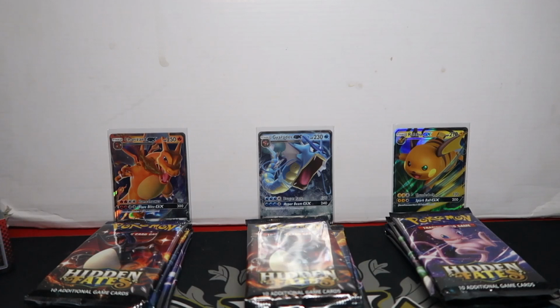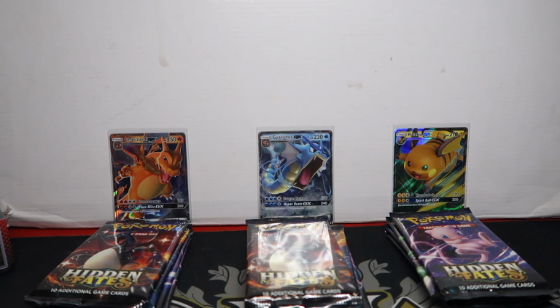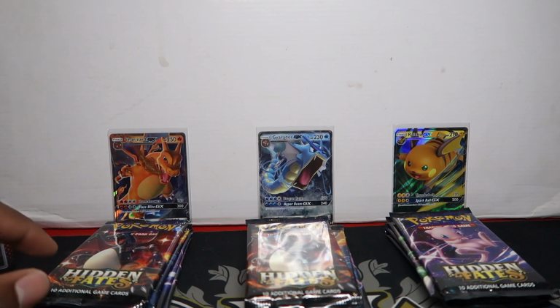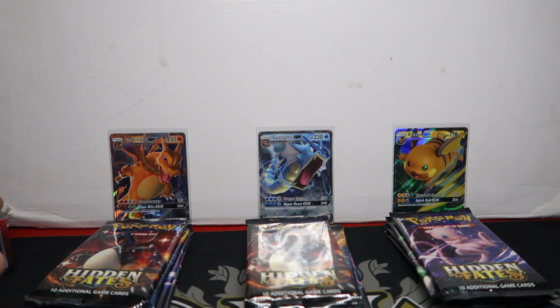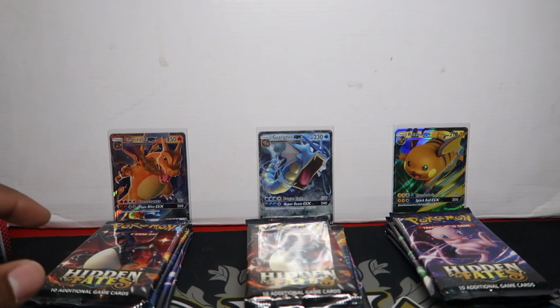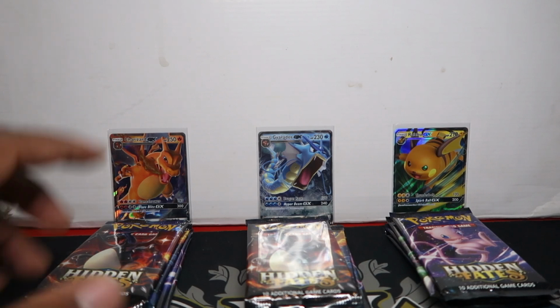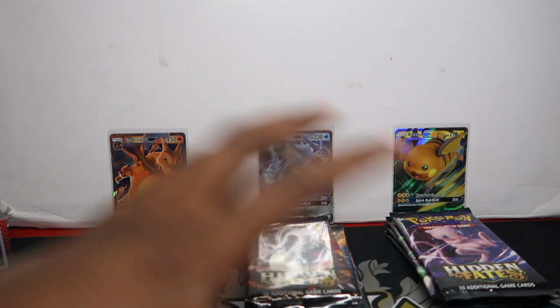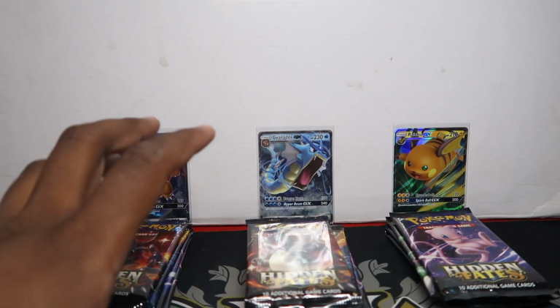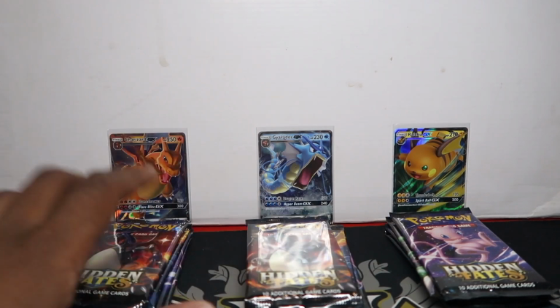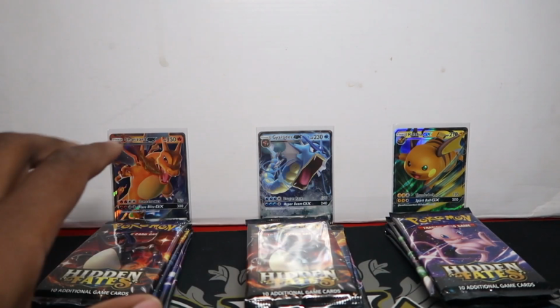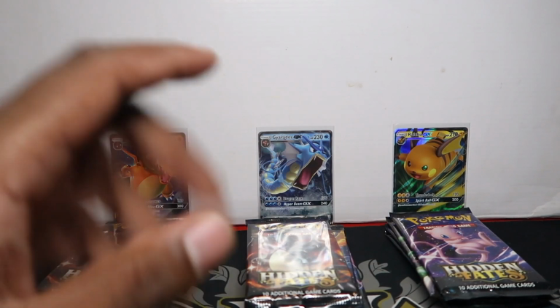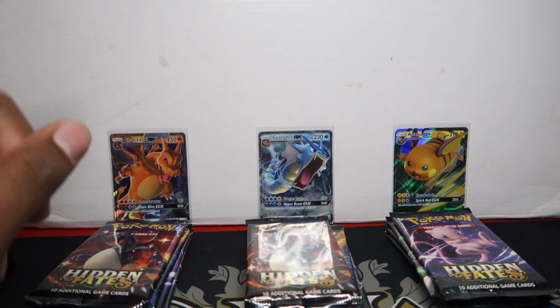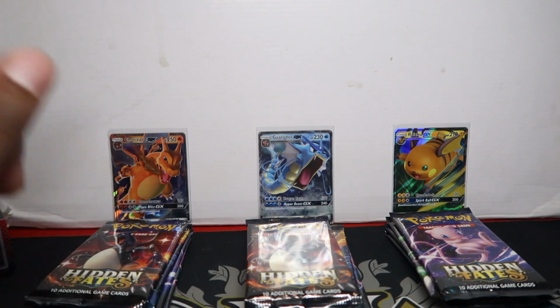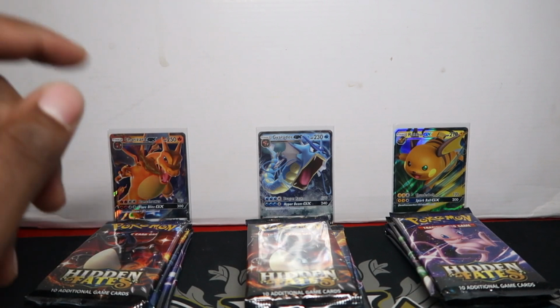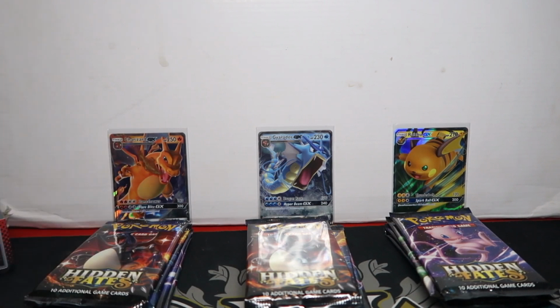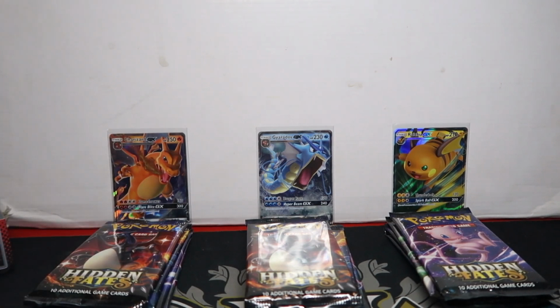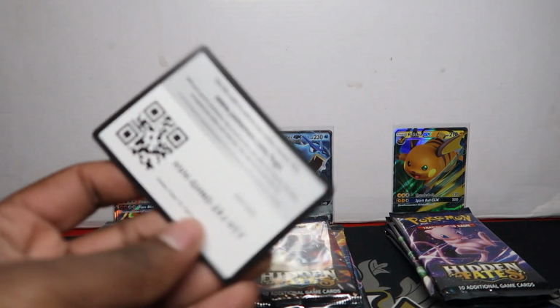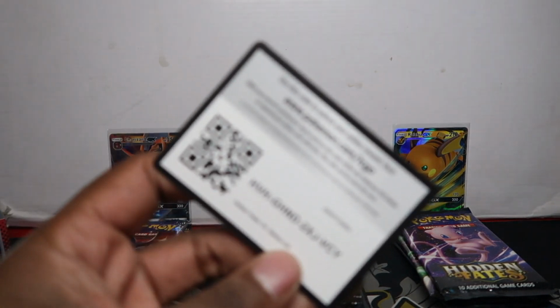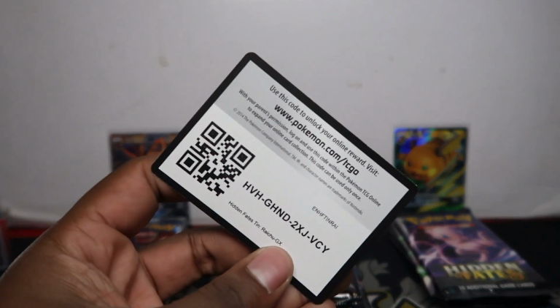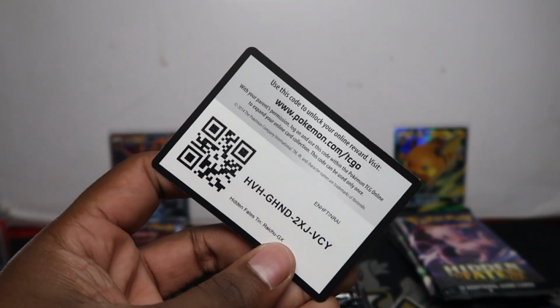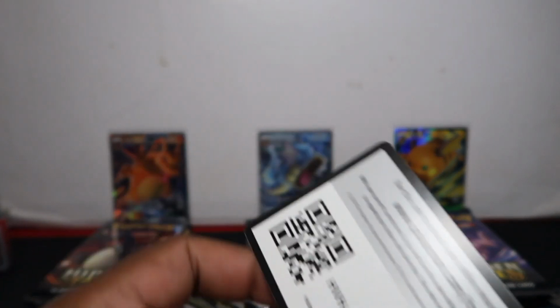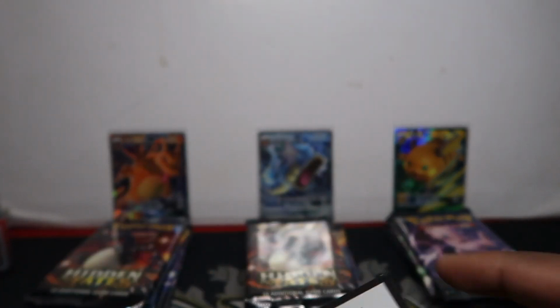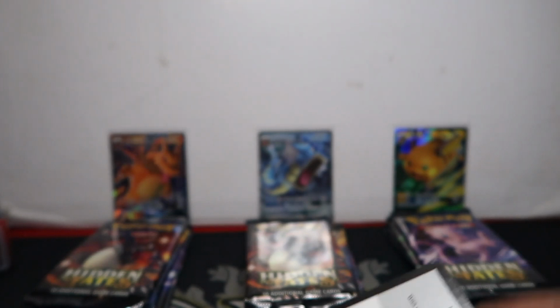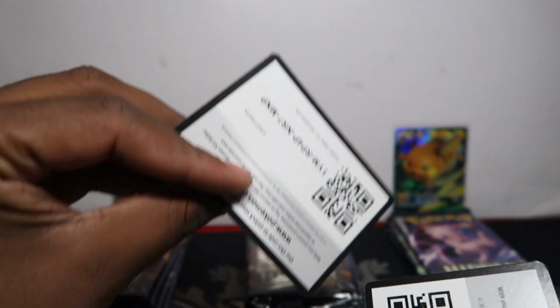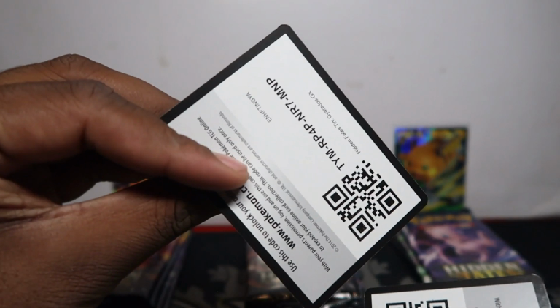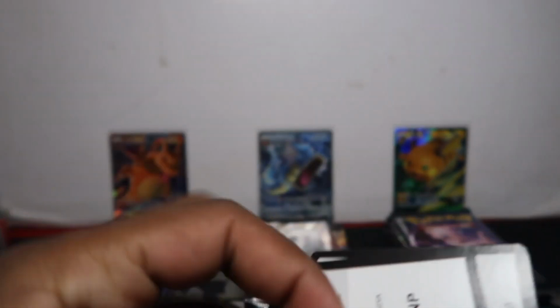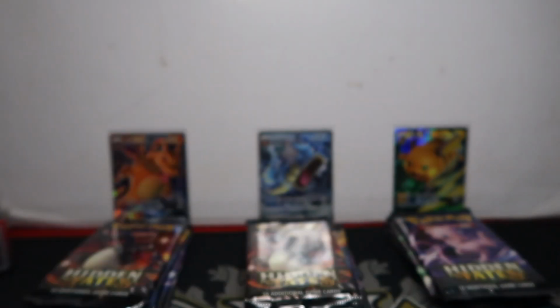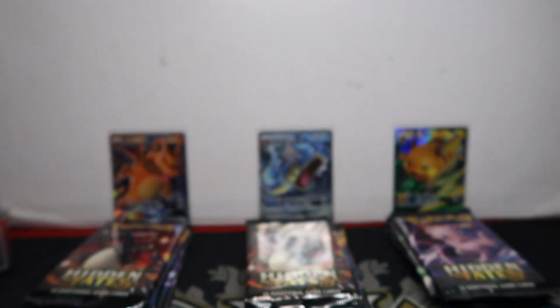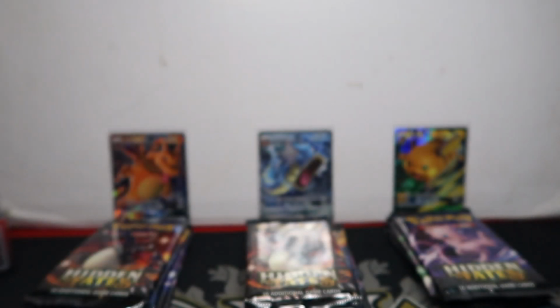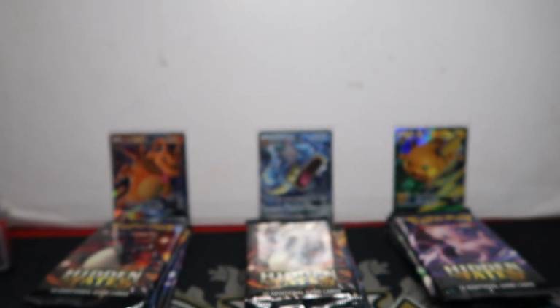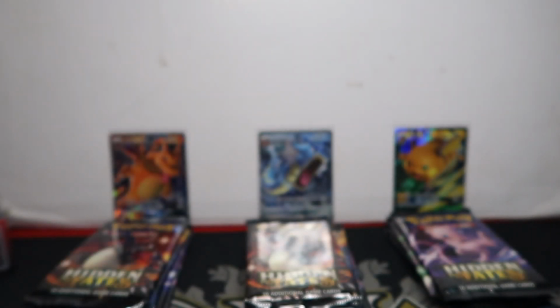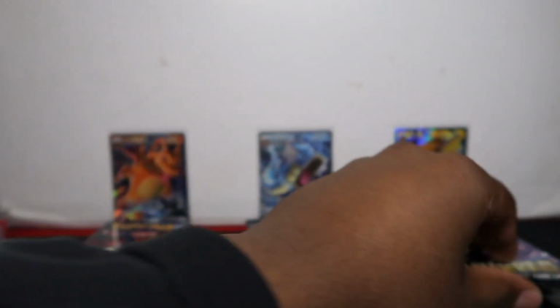We have all three out of there. I put the packs in each pile so we know how many hits we're getting and which tin we got them from. Here are the code cards - this one's for Raichu and this one's for Gyarados. Those are the code cards for the promo. Let's get into it.